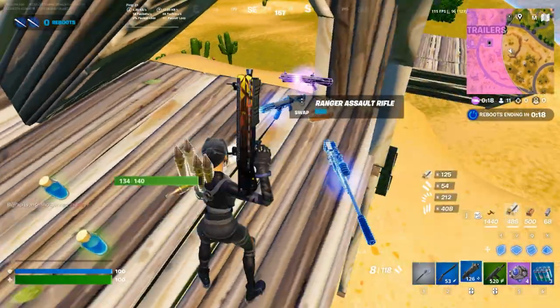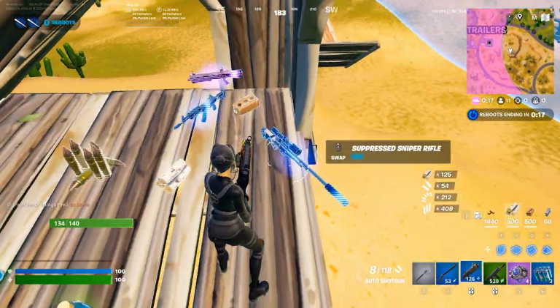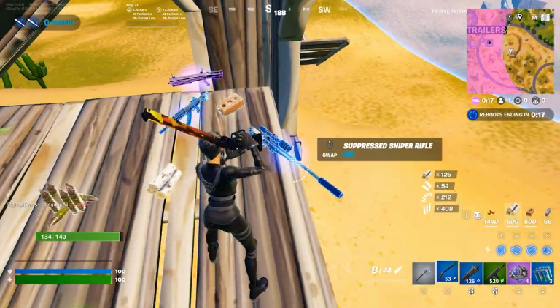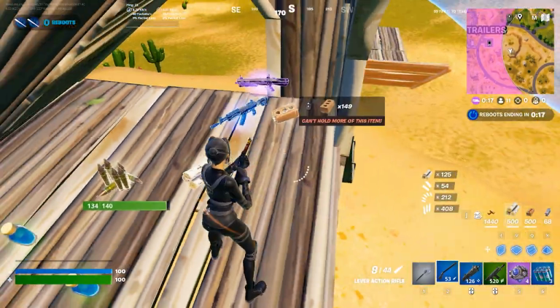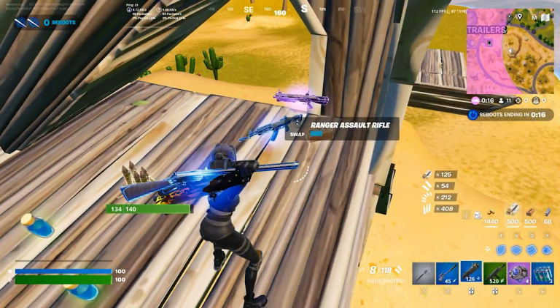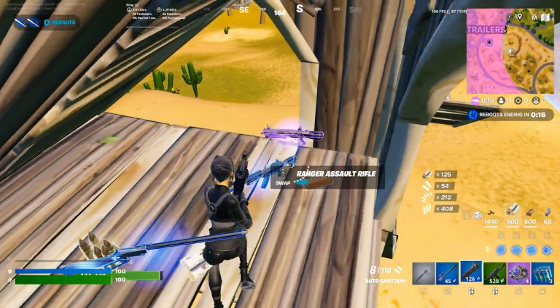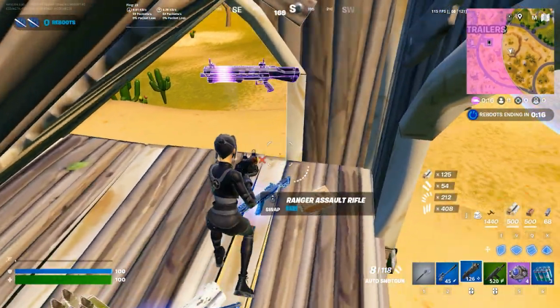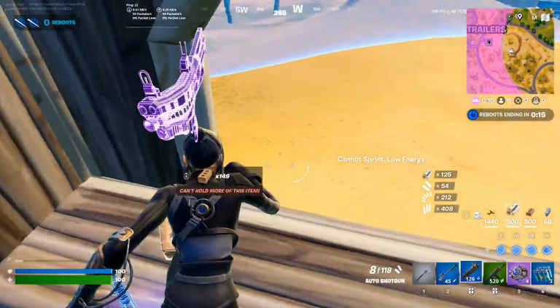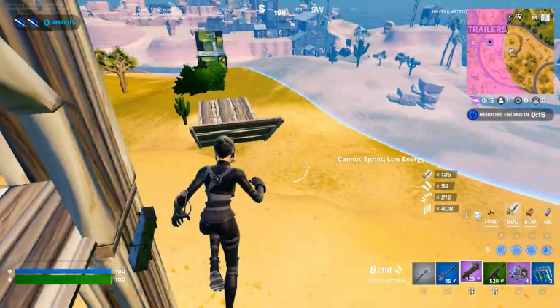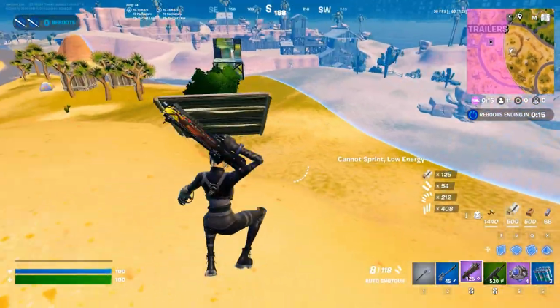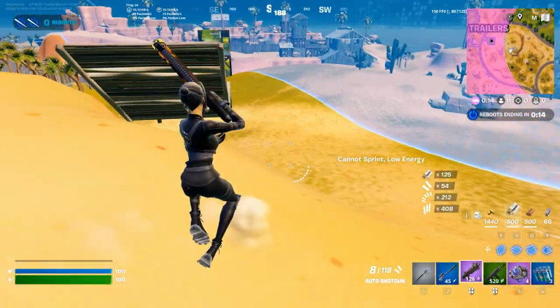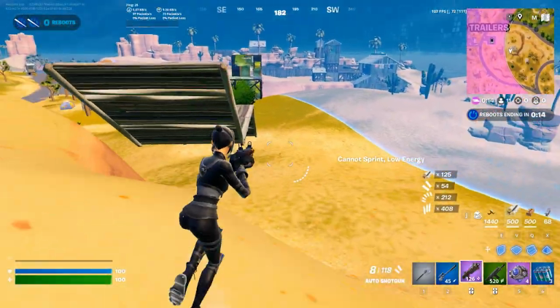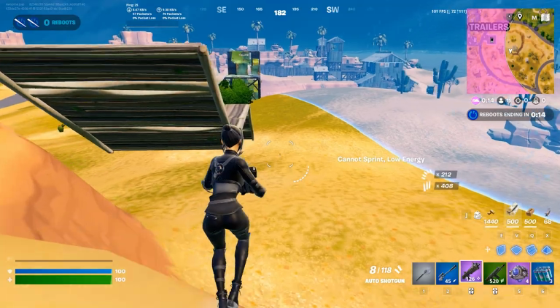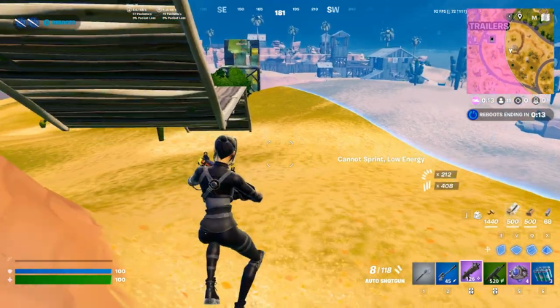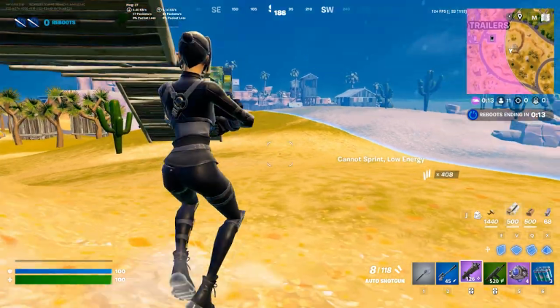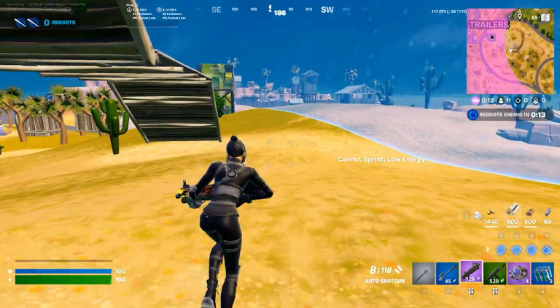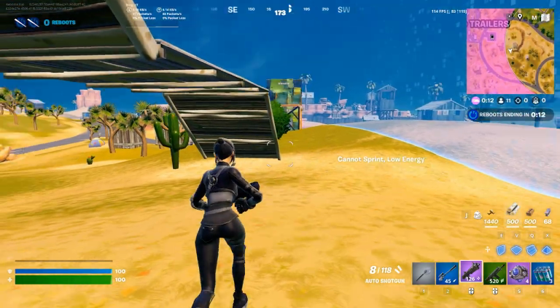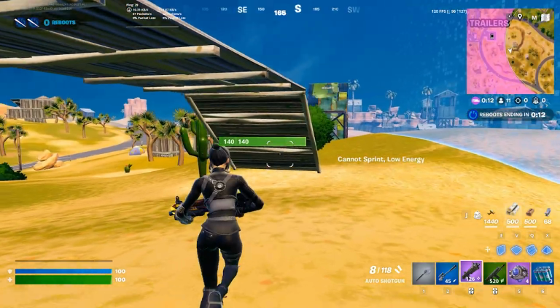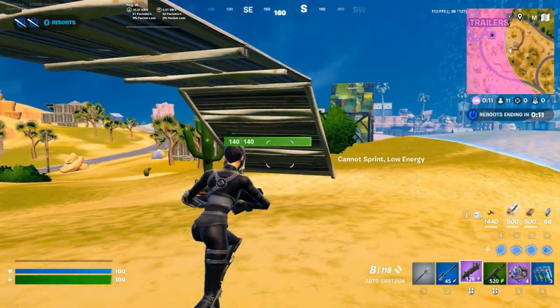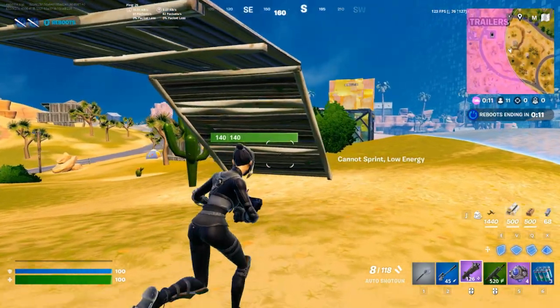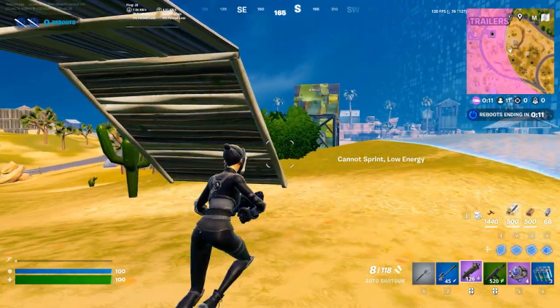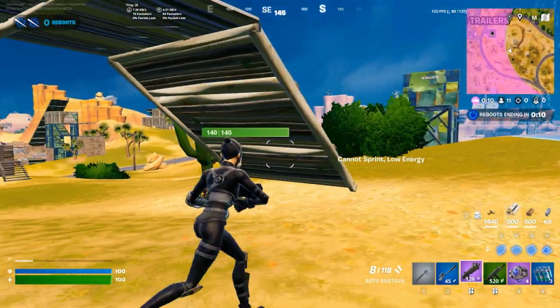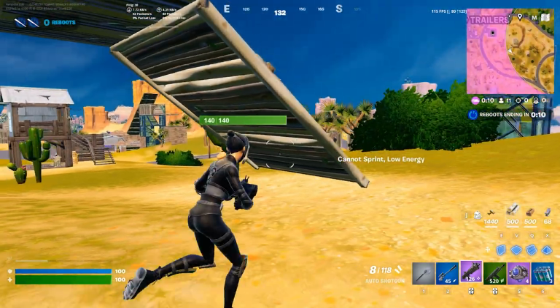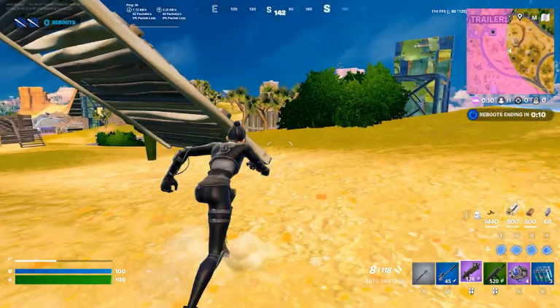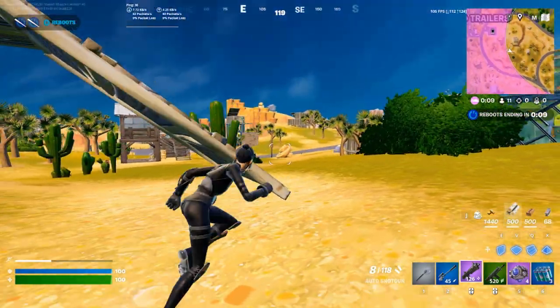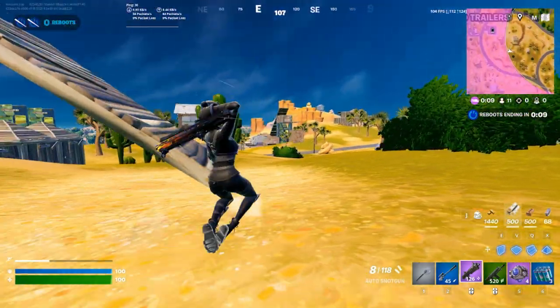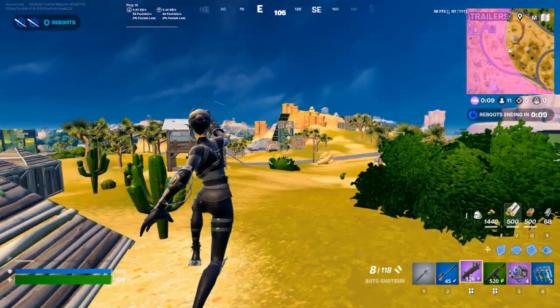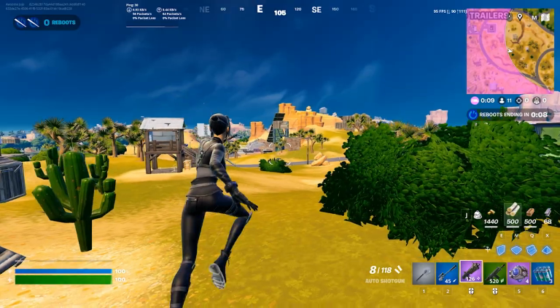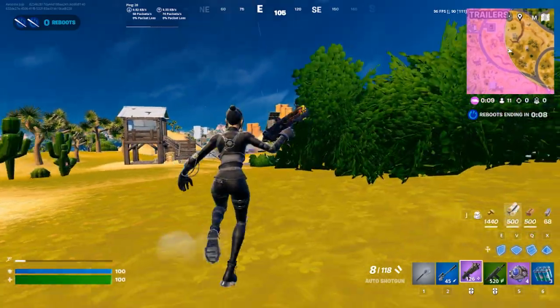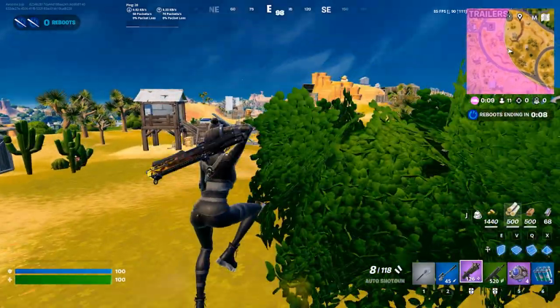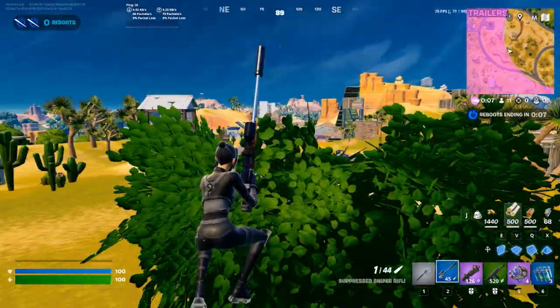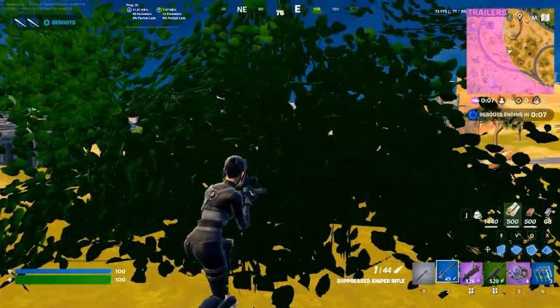Oh my gosh, we got a sniper — that was actually super good. Now we have max wood as well, so we can just camp in a bush. At this point, you just want to get snipes and play super safe until top three or four.